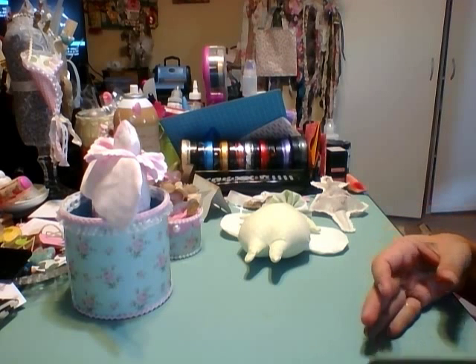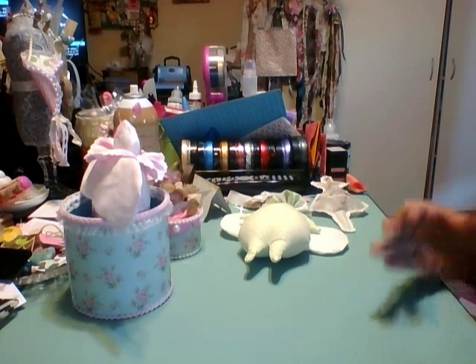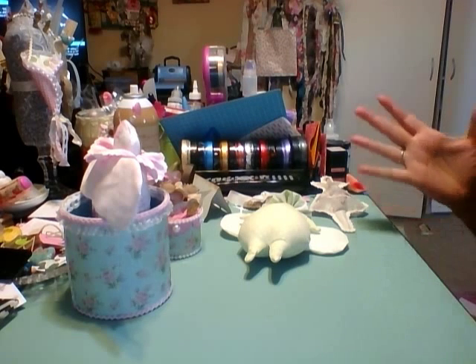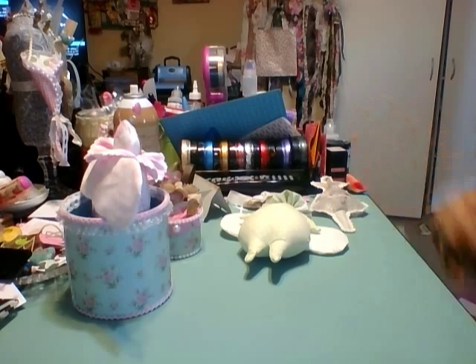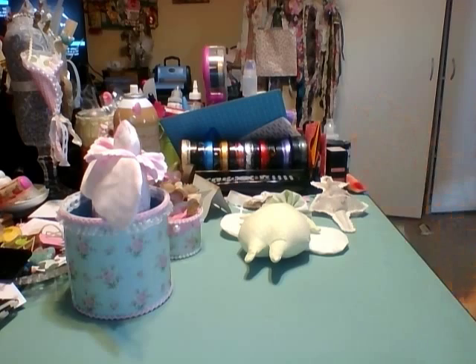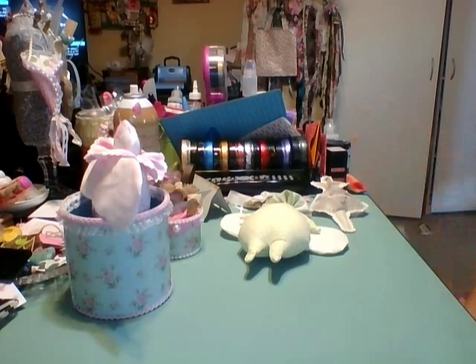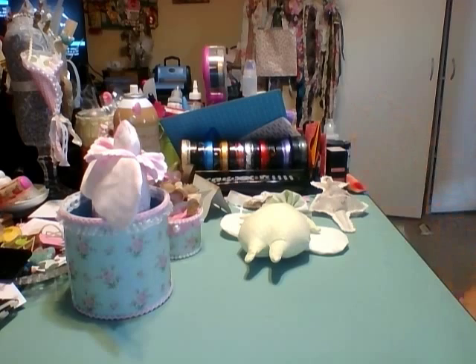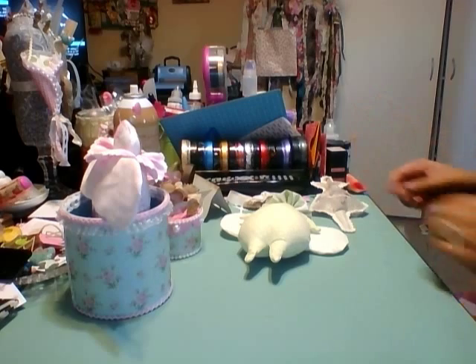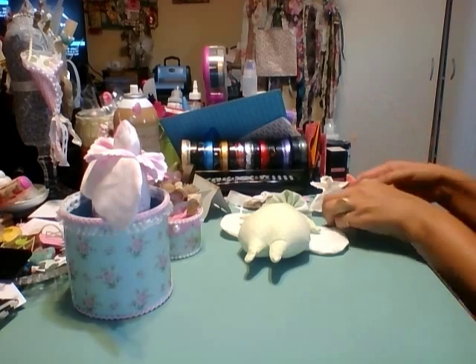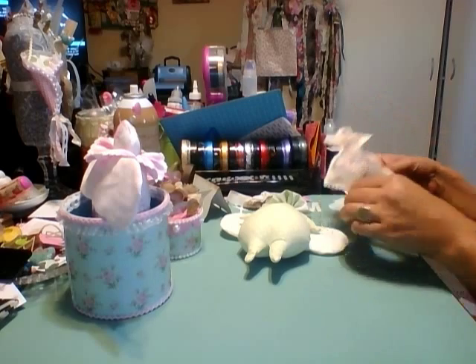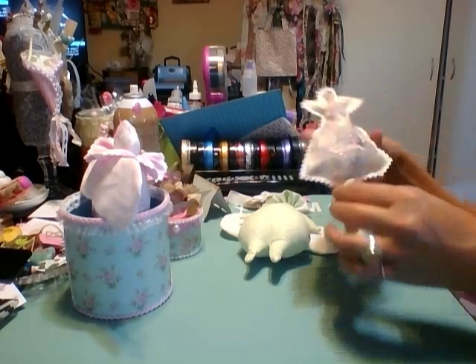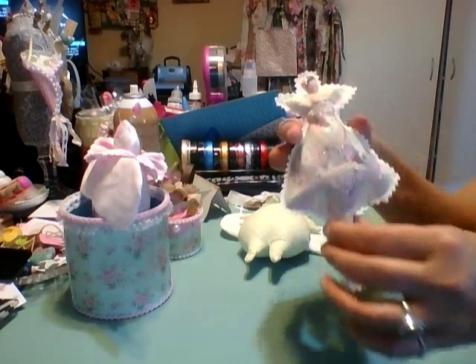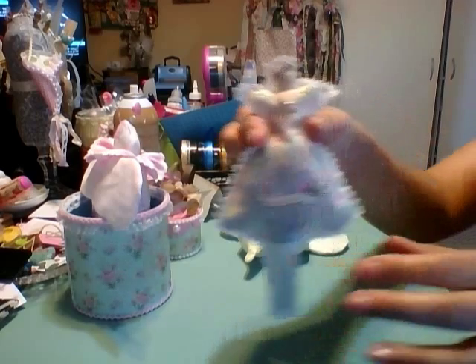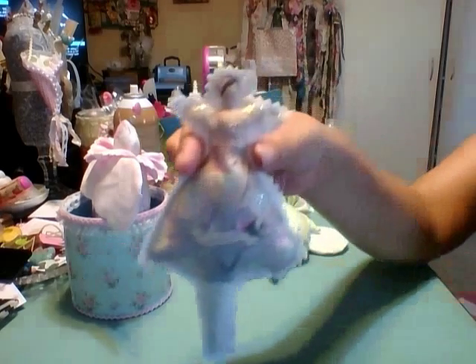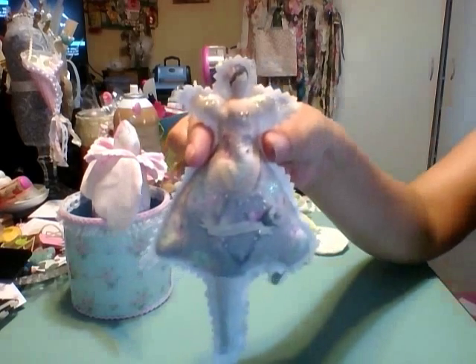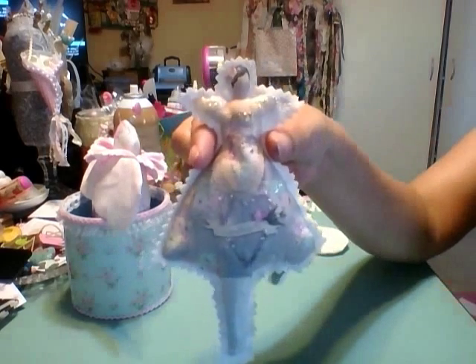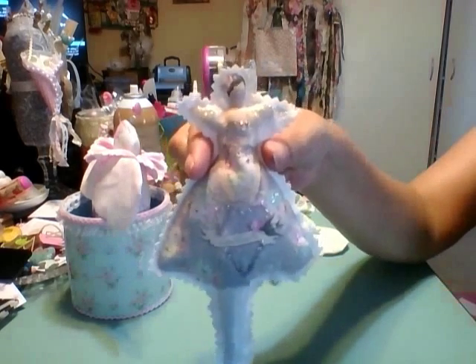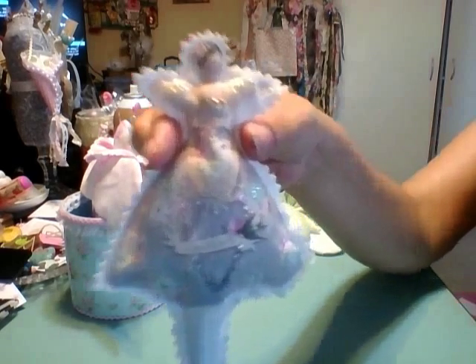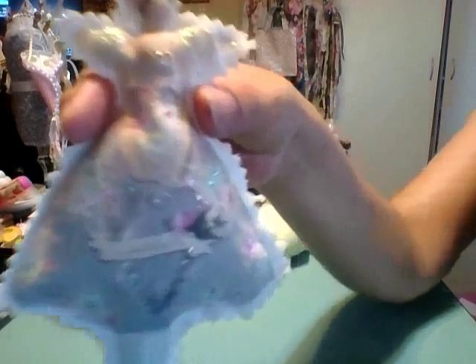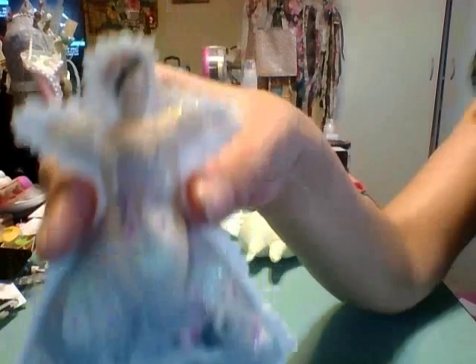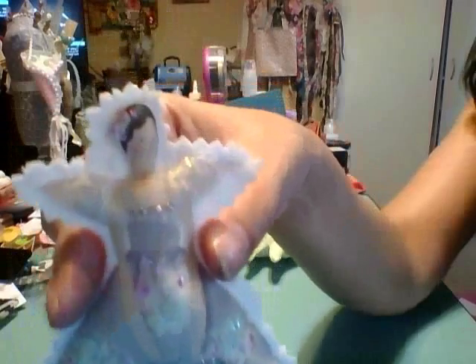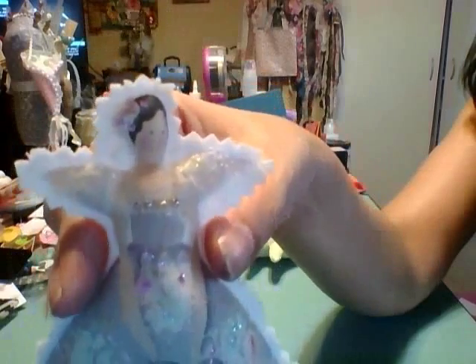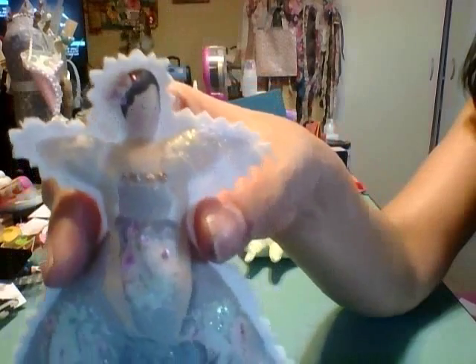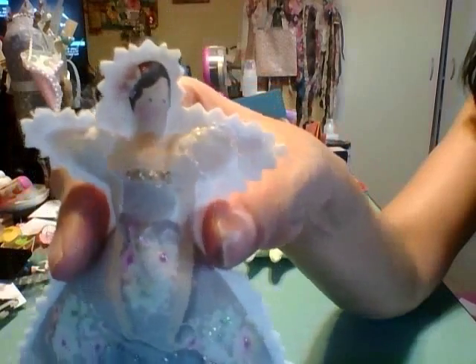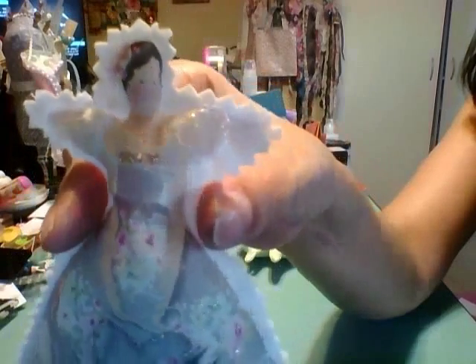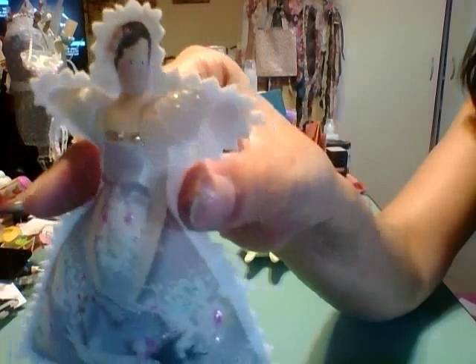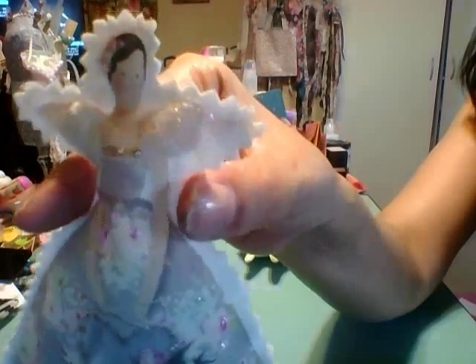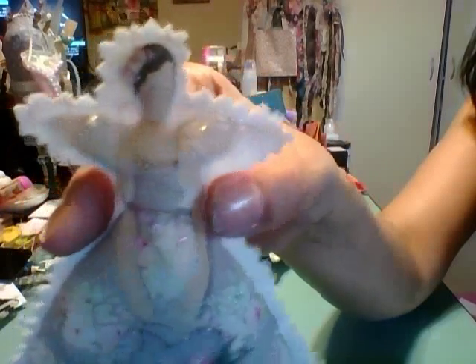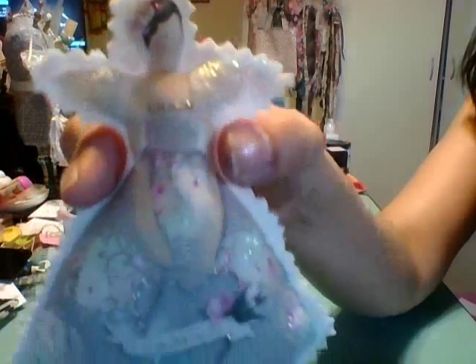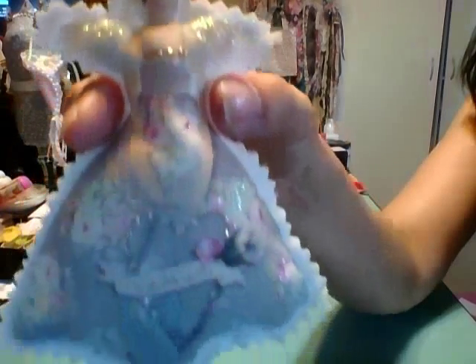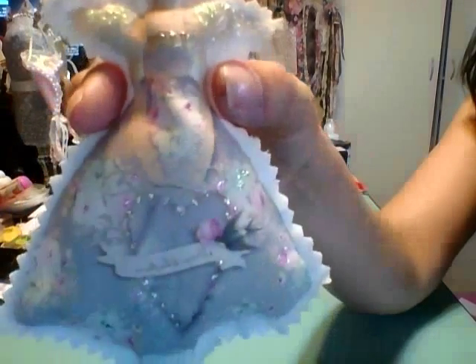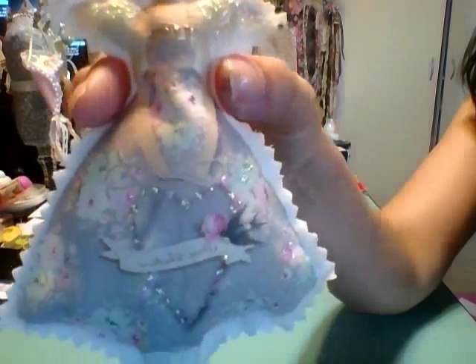So anyway, there she is — very very cute. I love it, she came out really really cute and I just stickled her up.